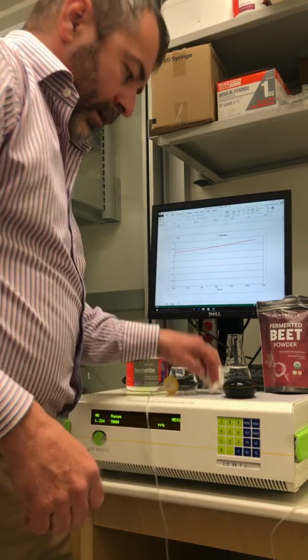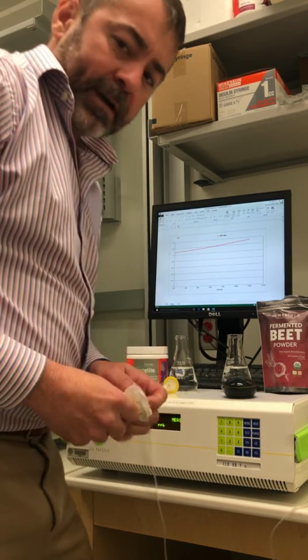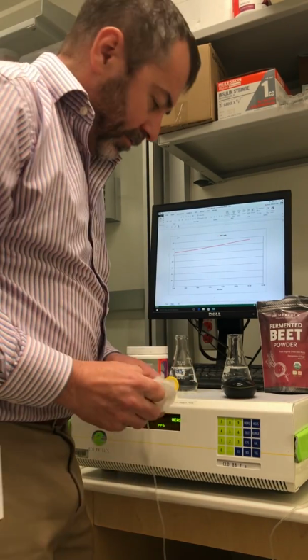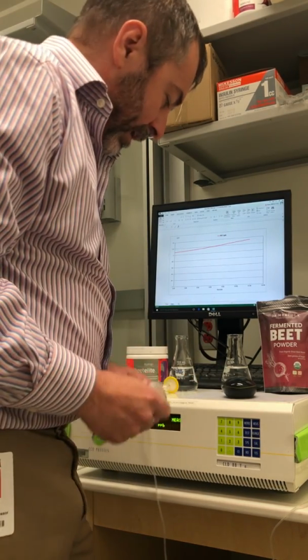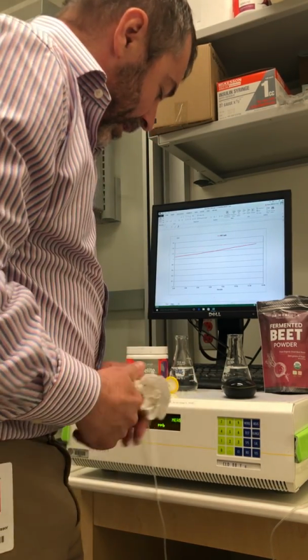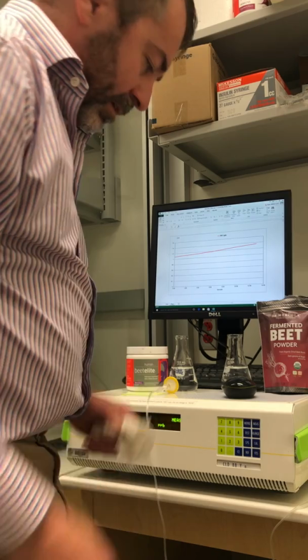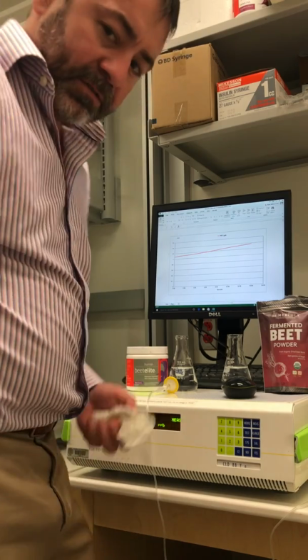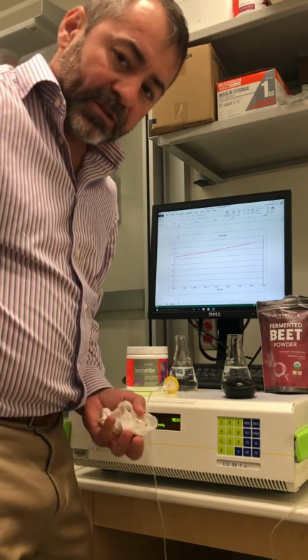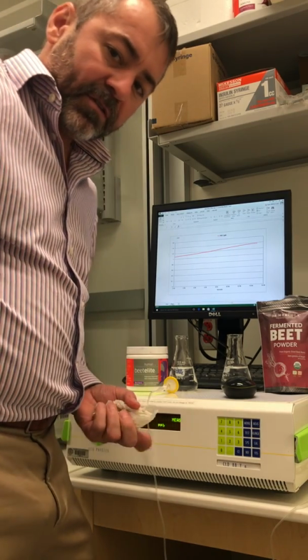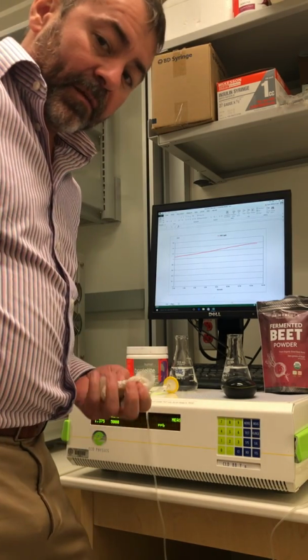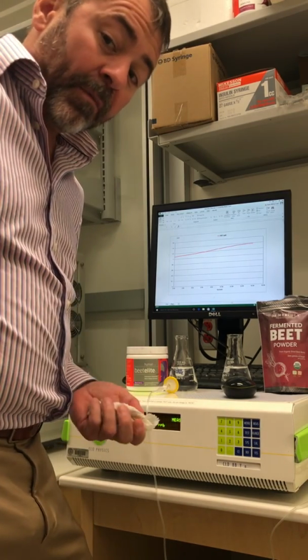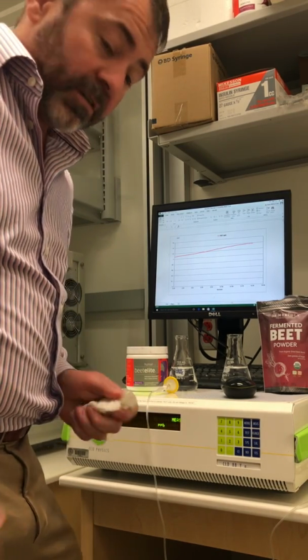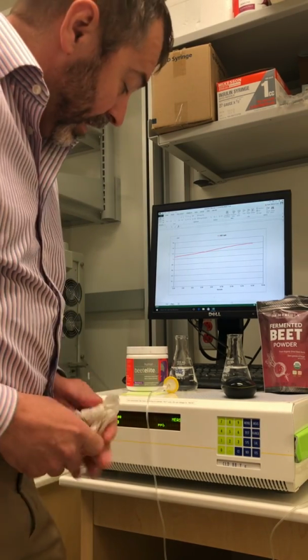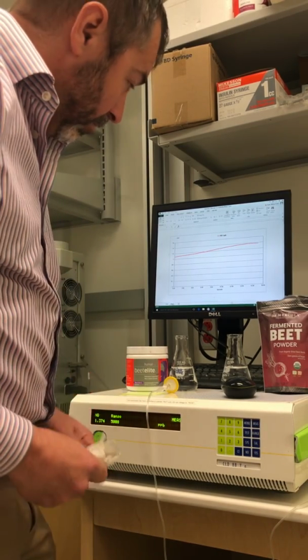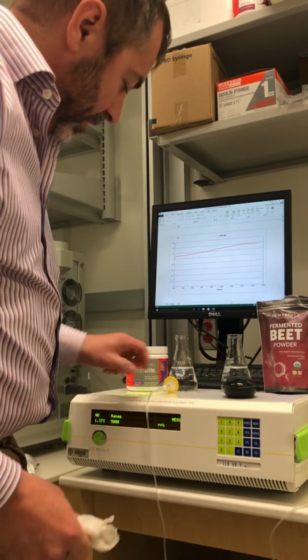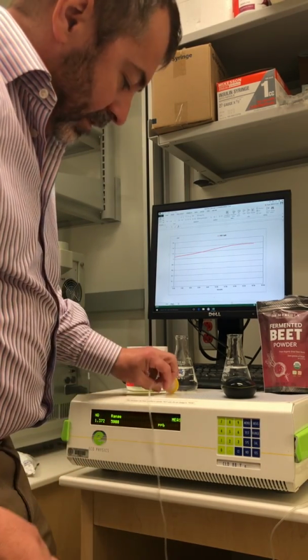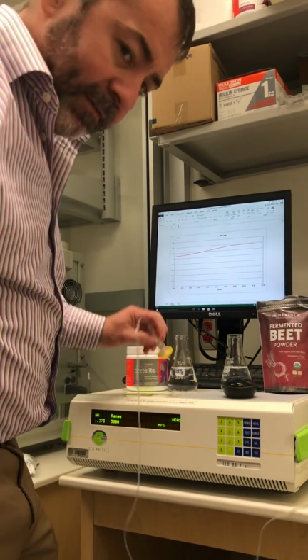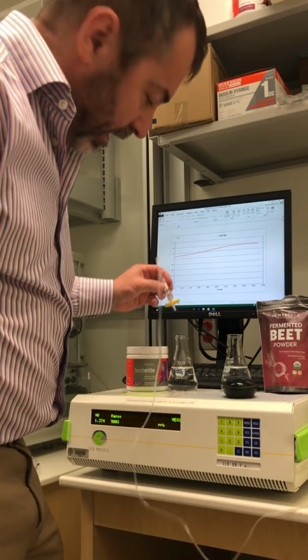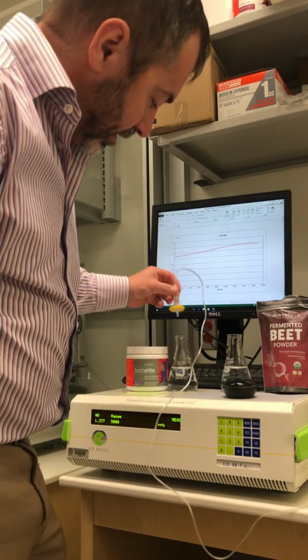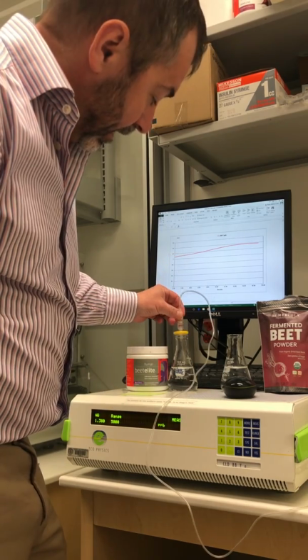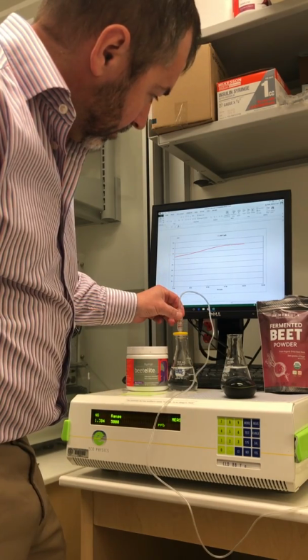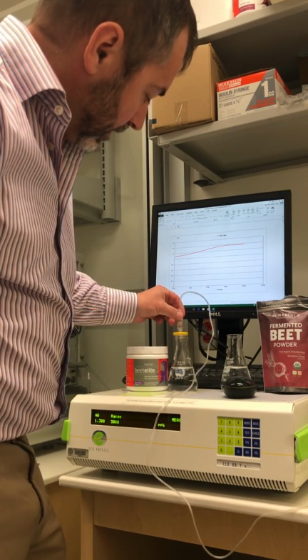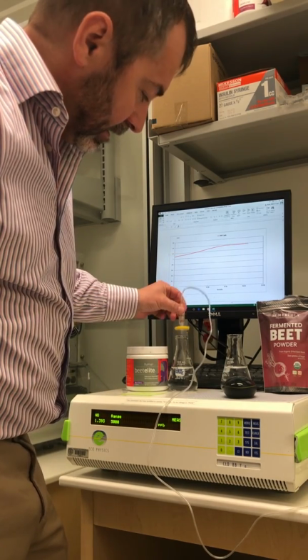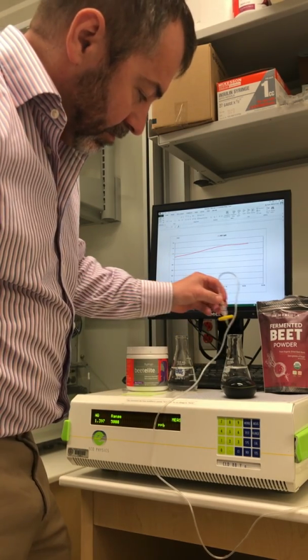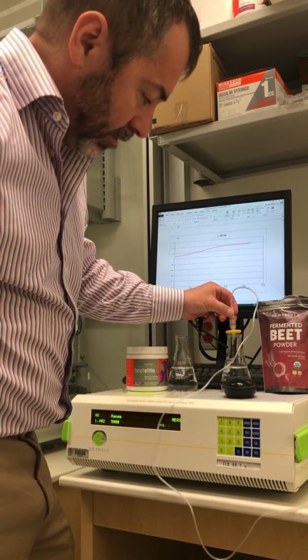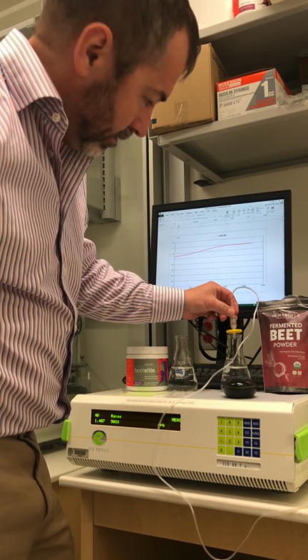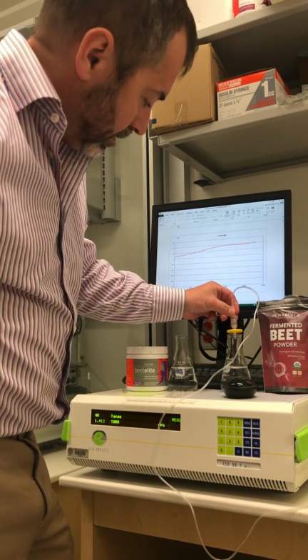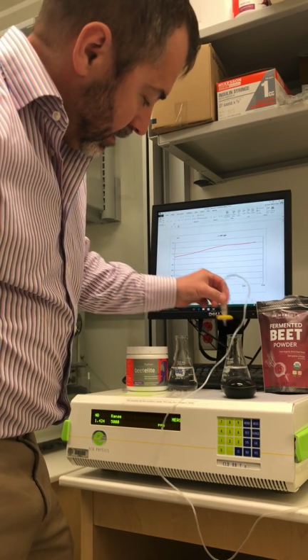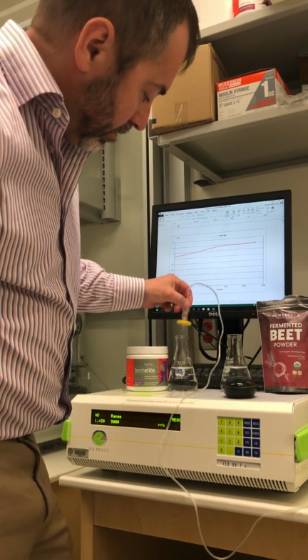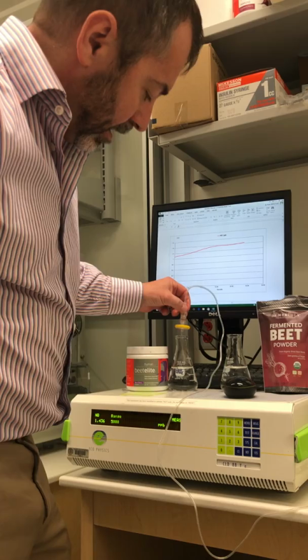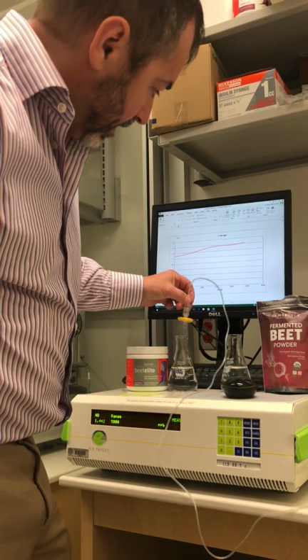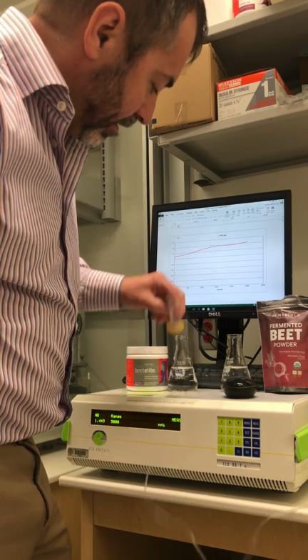I wanted to have a little fun in the lab today just to demonstrate that all beads aren't created equal. So what we have here is a nitric oxide analyzer. You can see this is just regular water — there's no nitric oxide coming off.